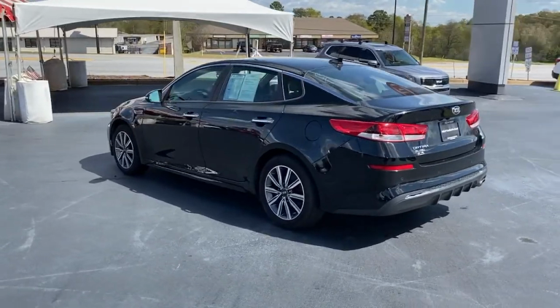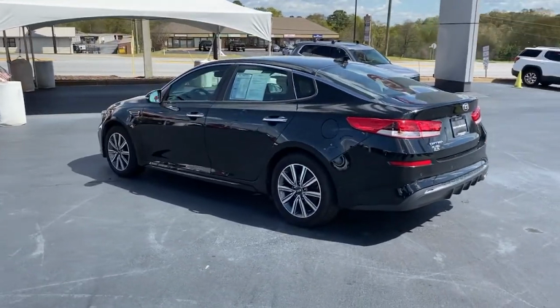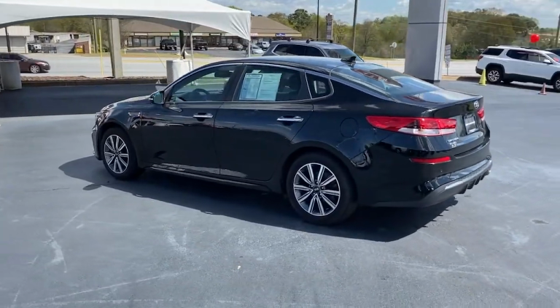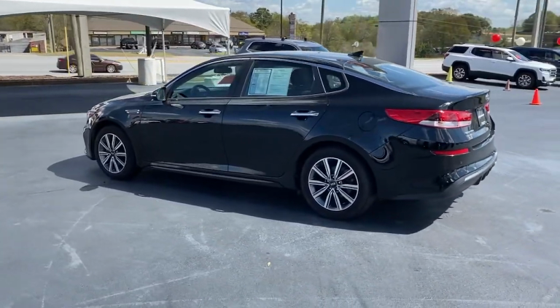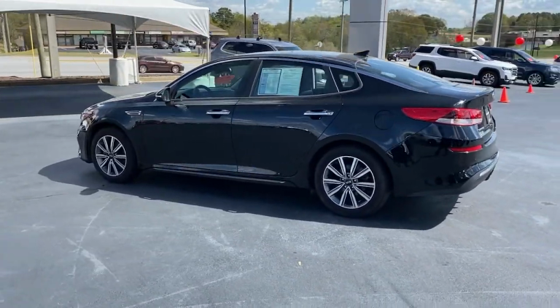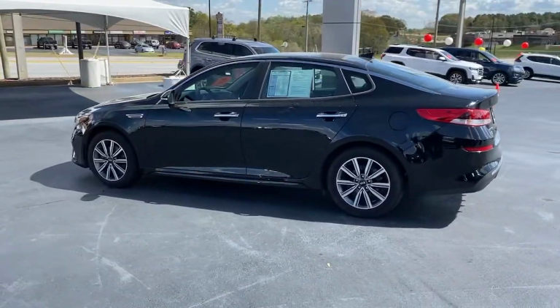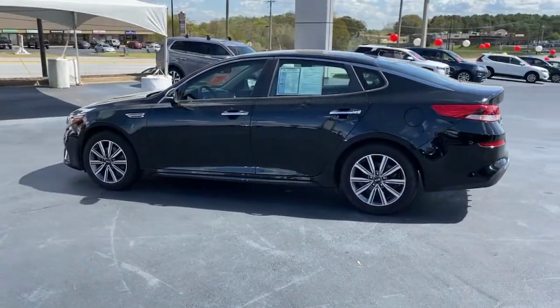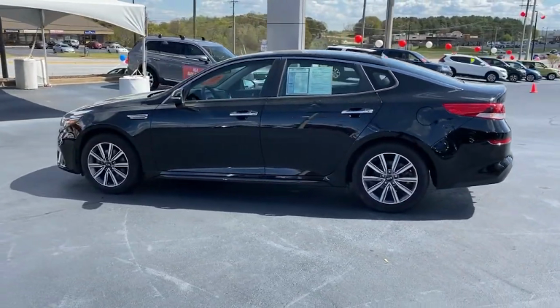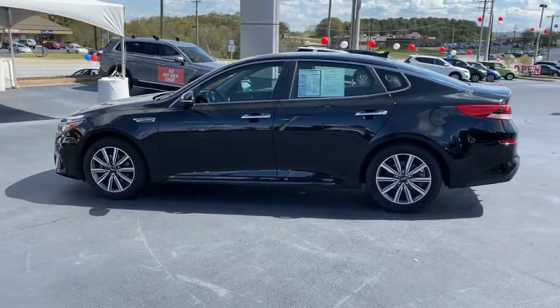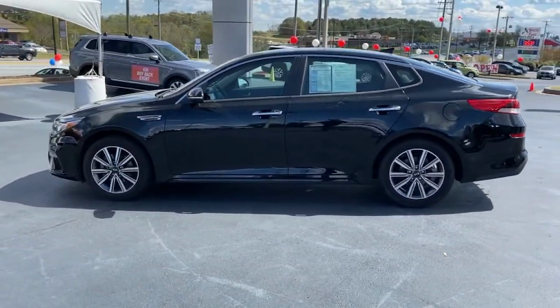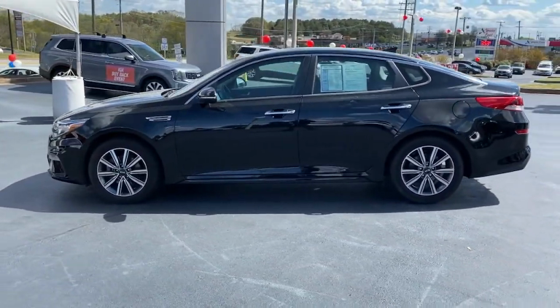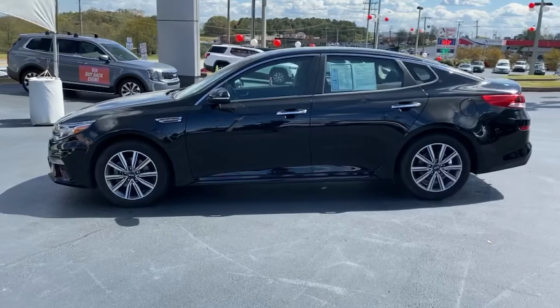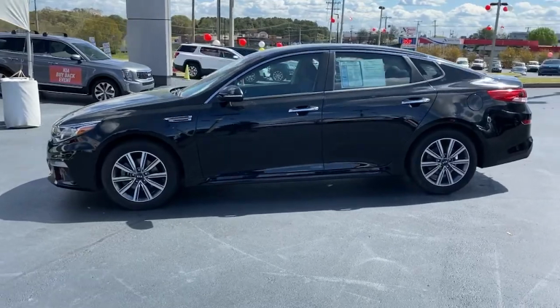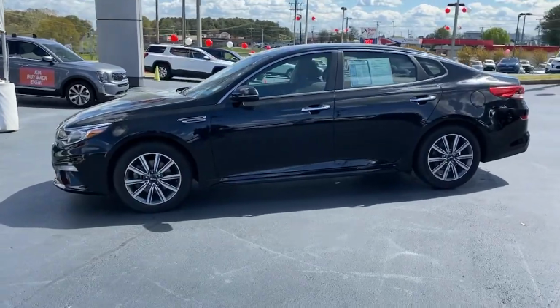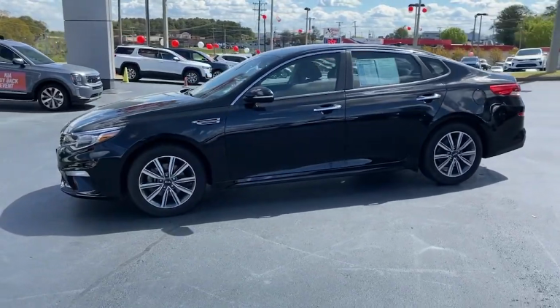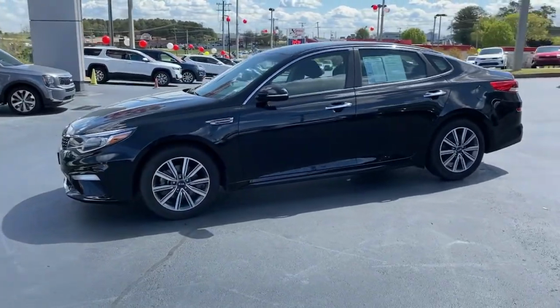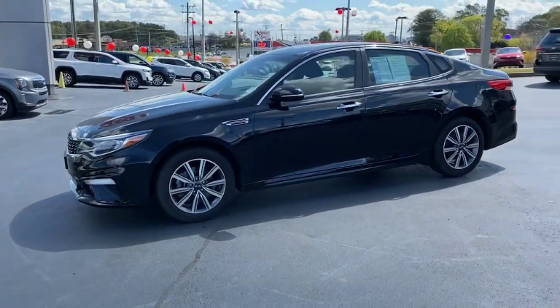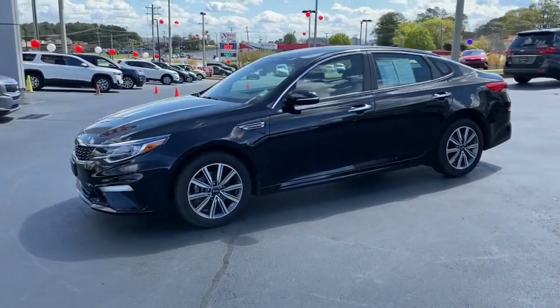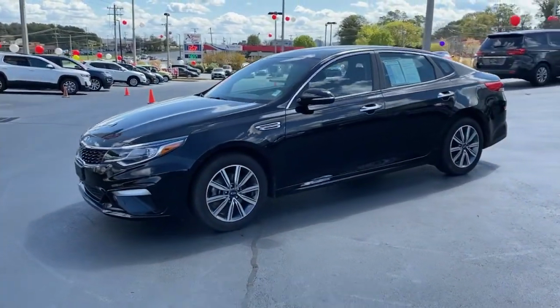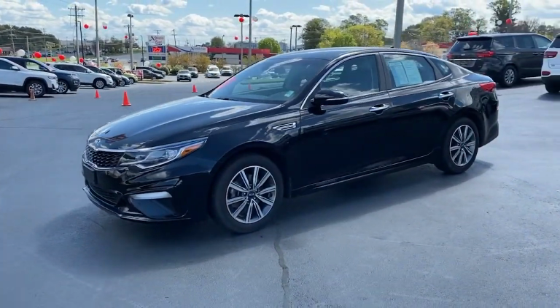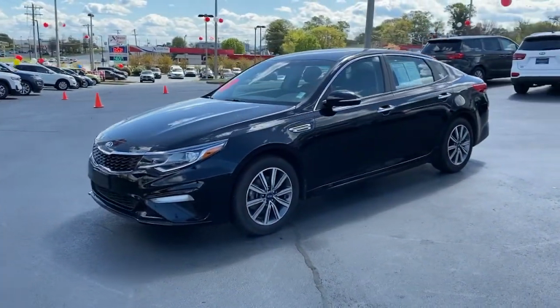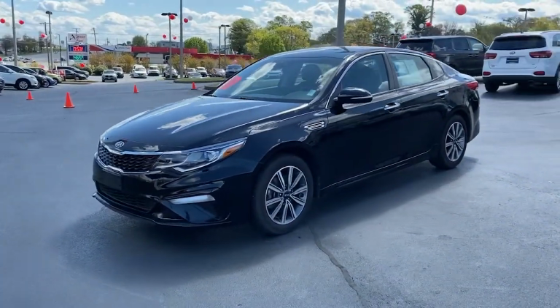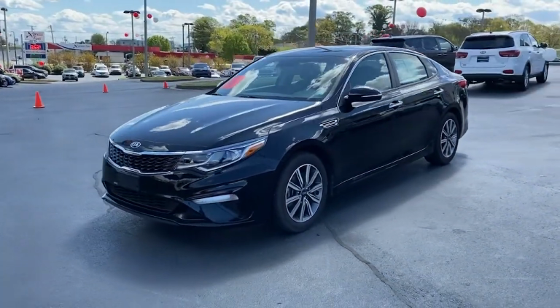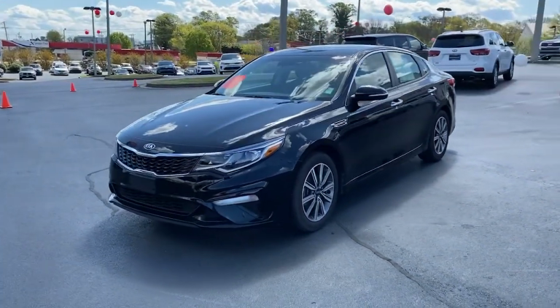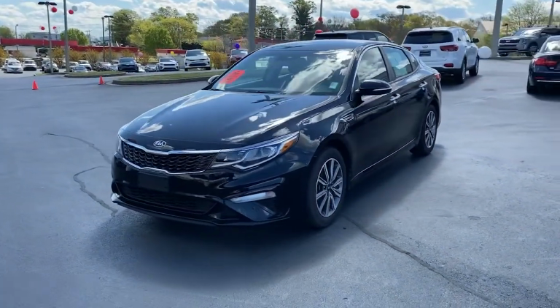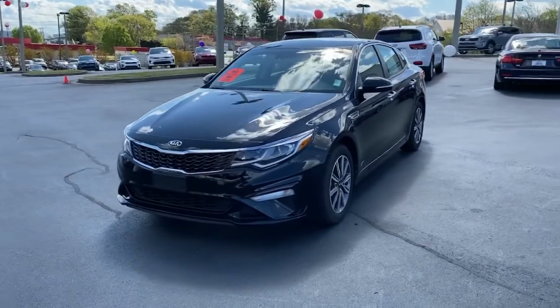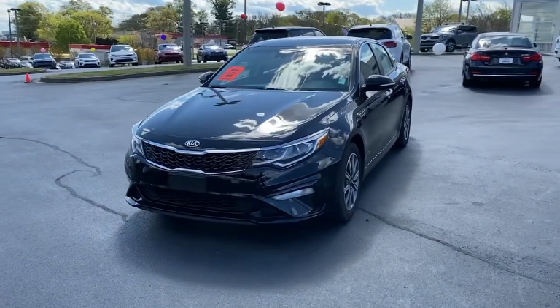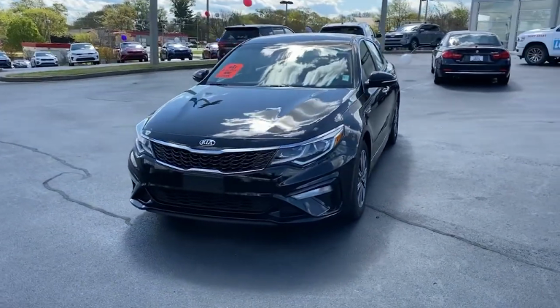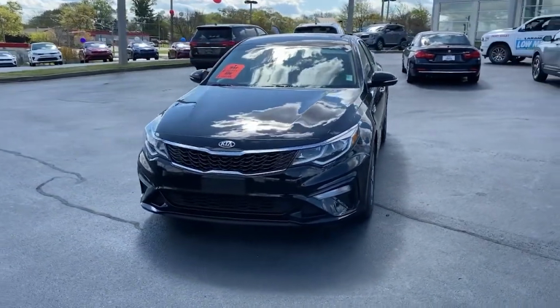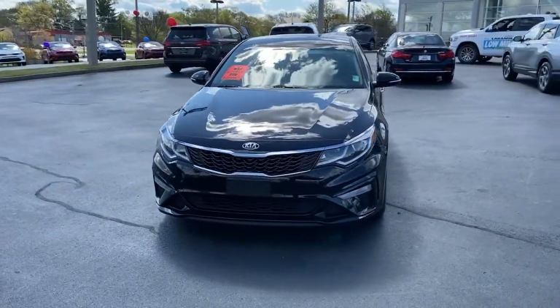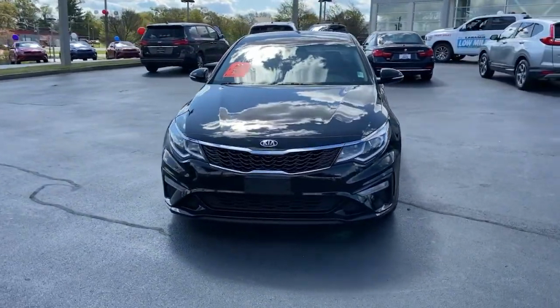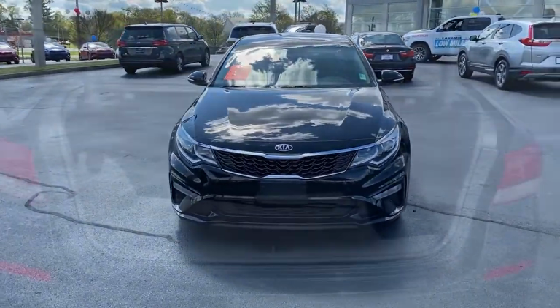Mid-size spaciousness, standard driver assist features, and a suite of passenger conveniences make this go-to sedan your oasis in a hectic world. The following are some of this vehicle's highlighted options.